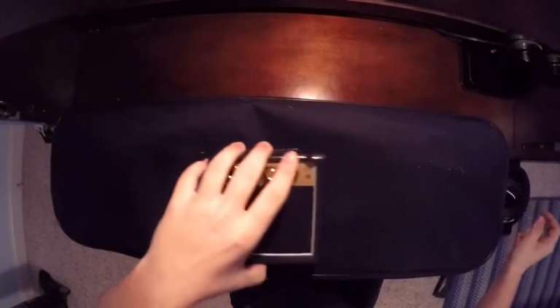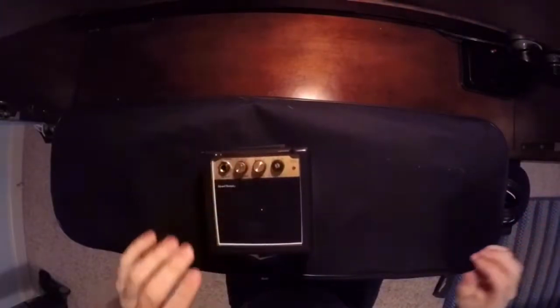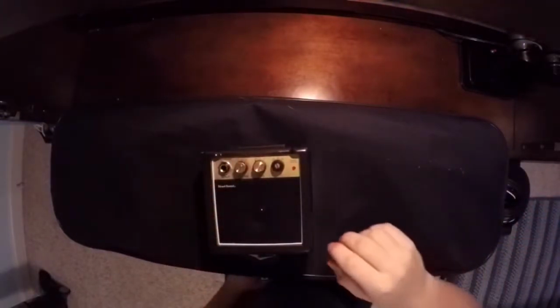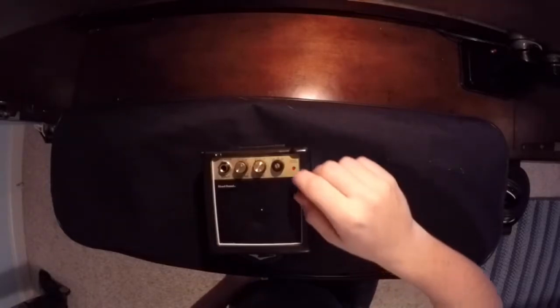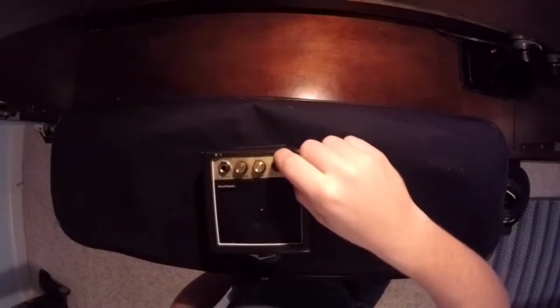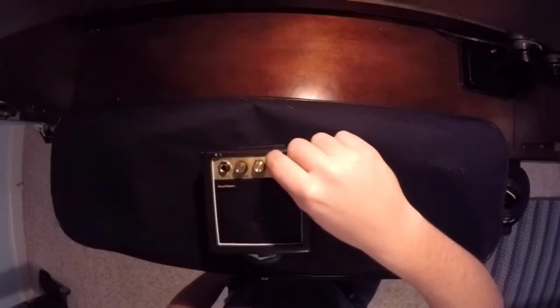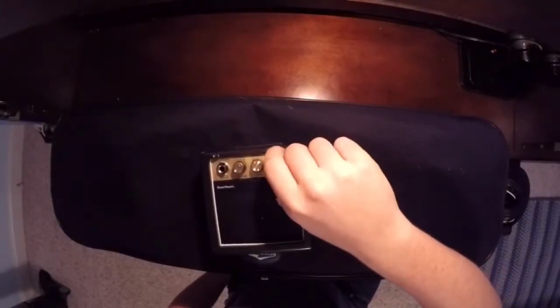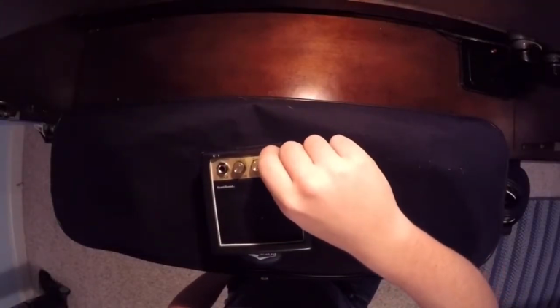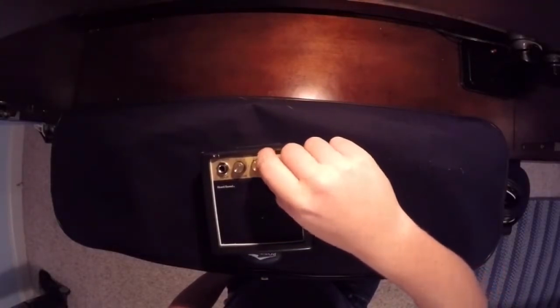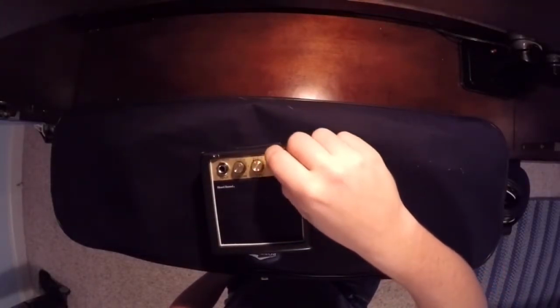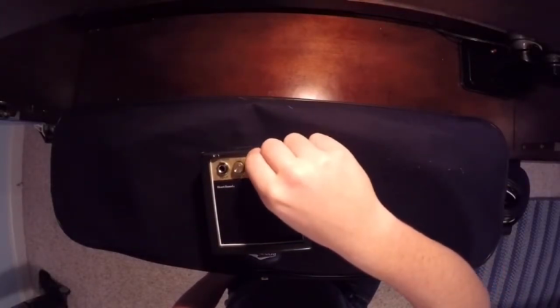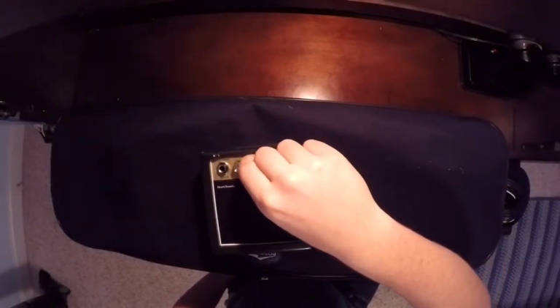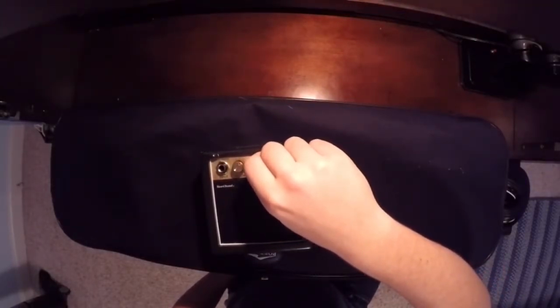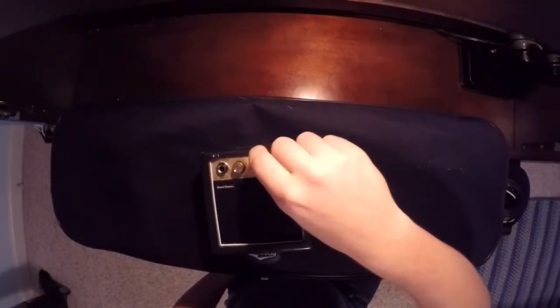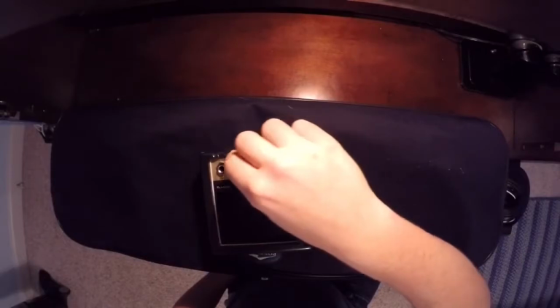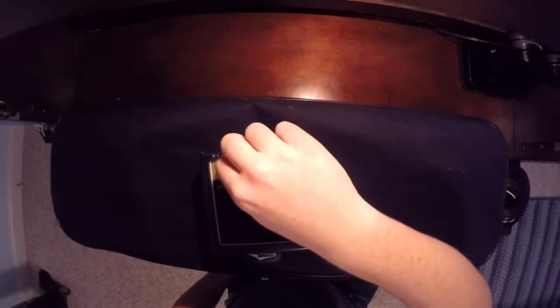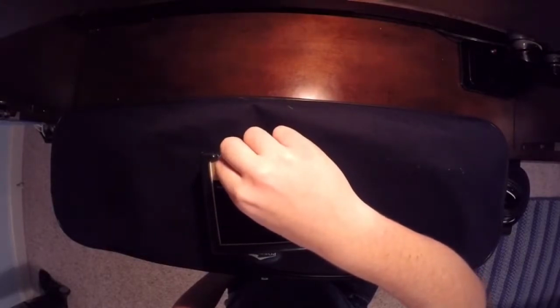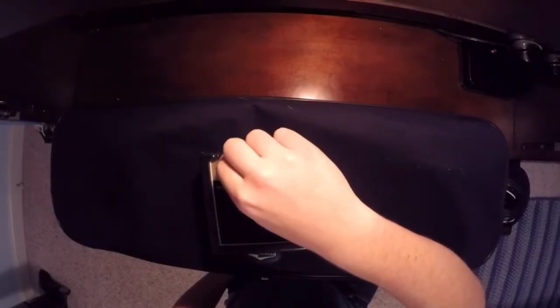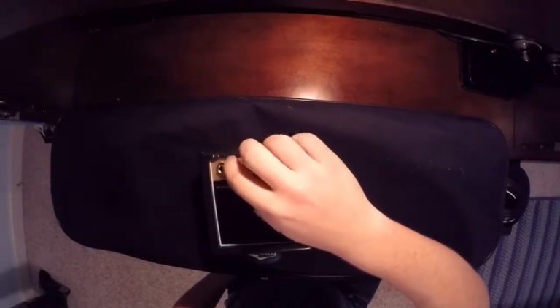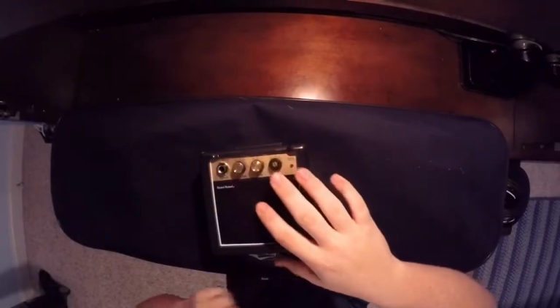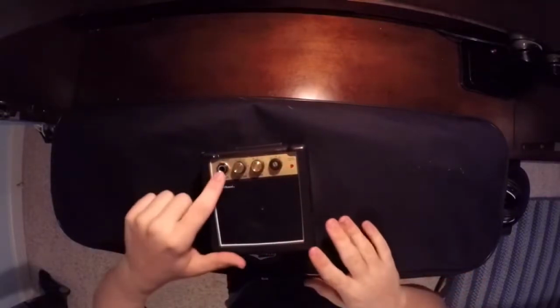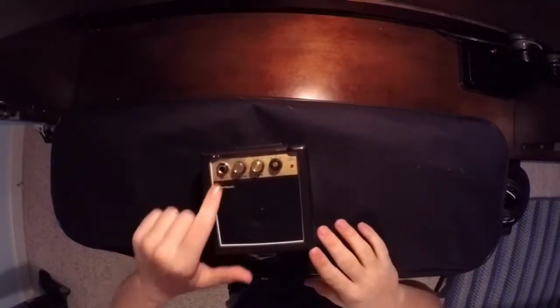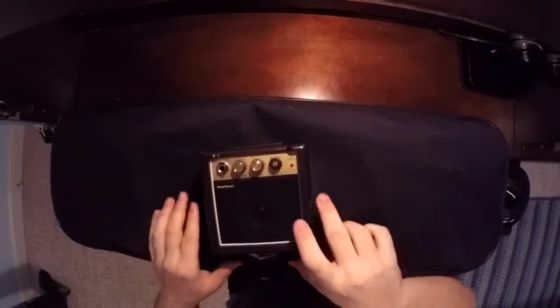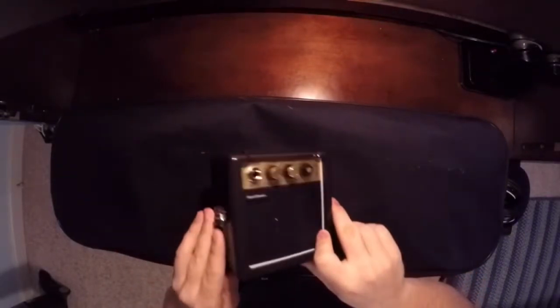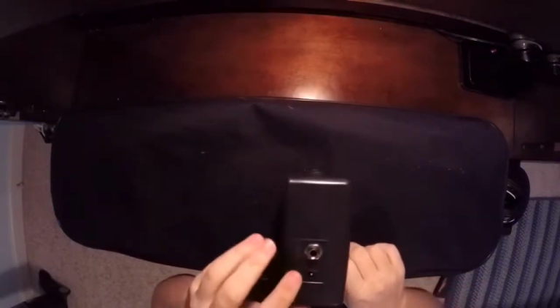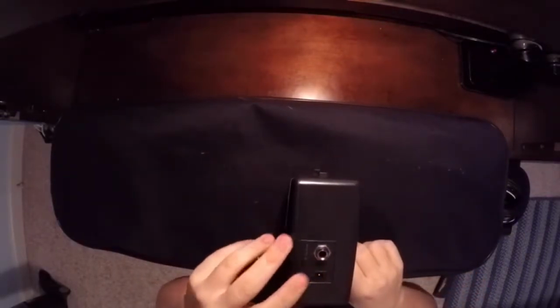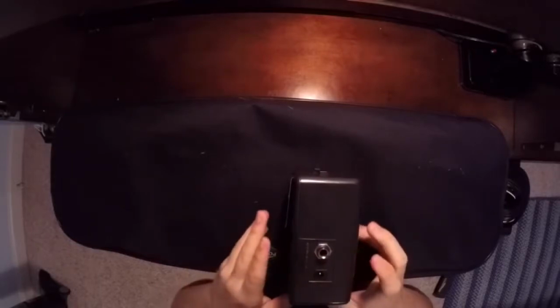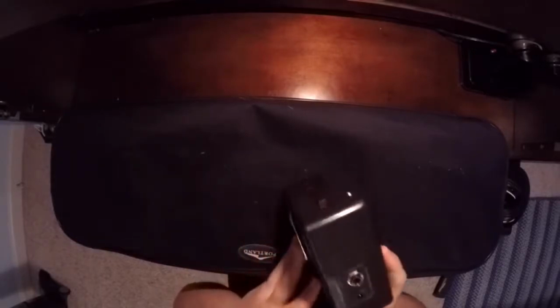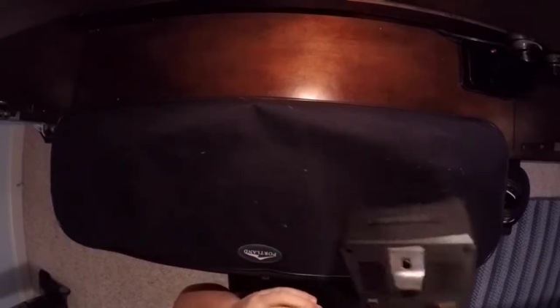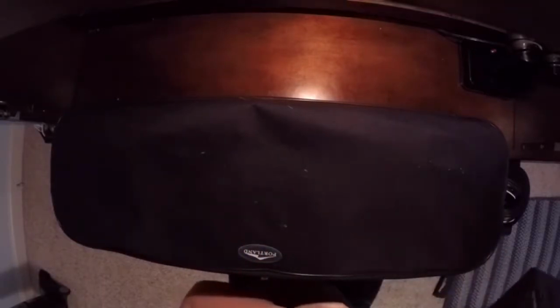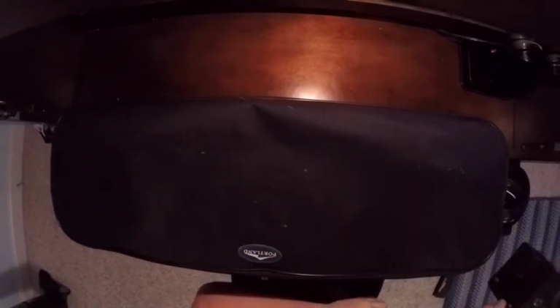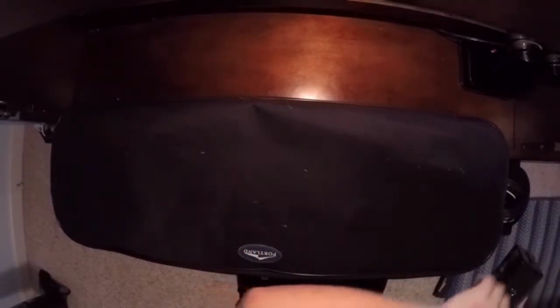This is the amp that it comes with. There is an on and off switch here, a tone switch, and a volume switch. There's also an input and an output for your headphones or maybe even another amp.